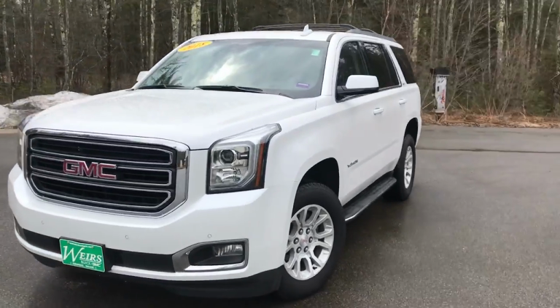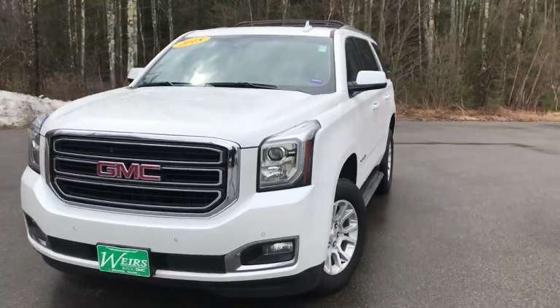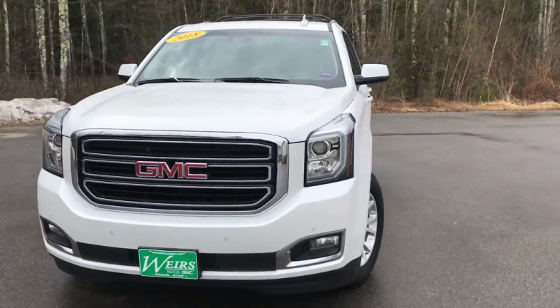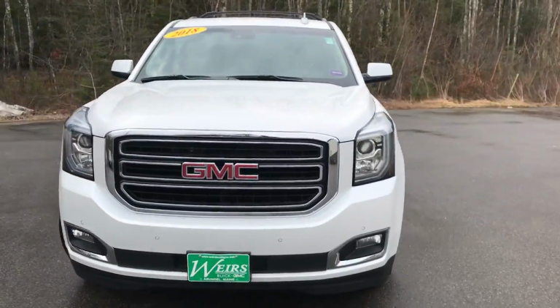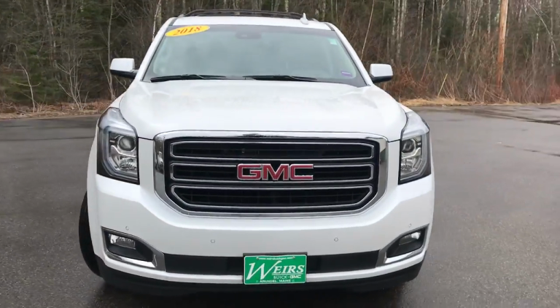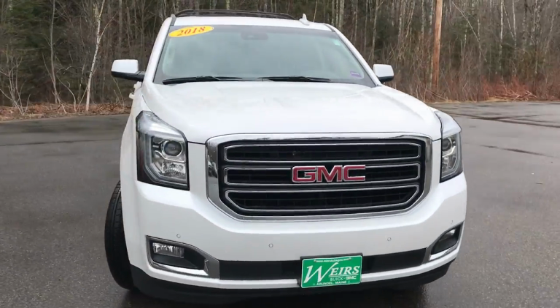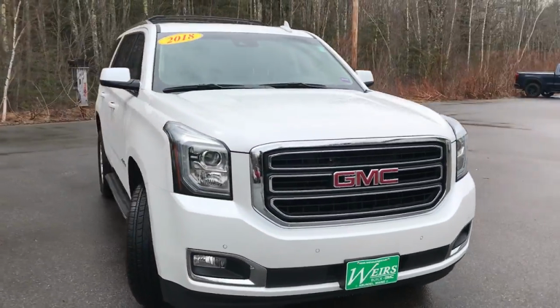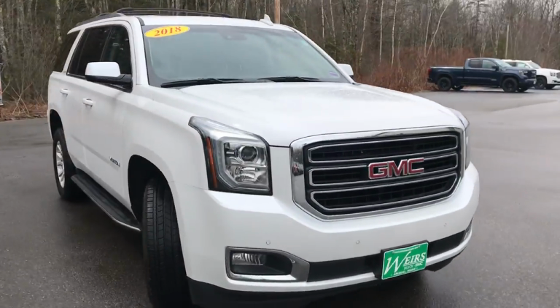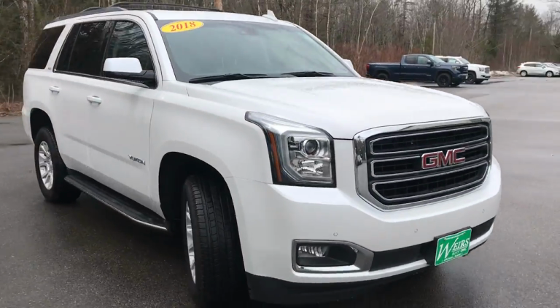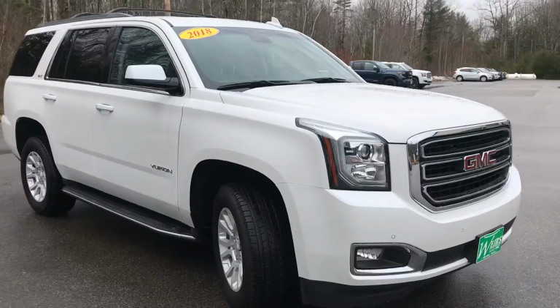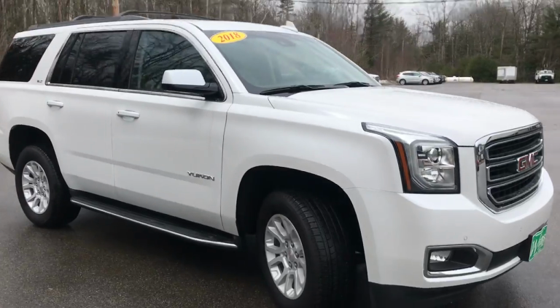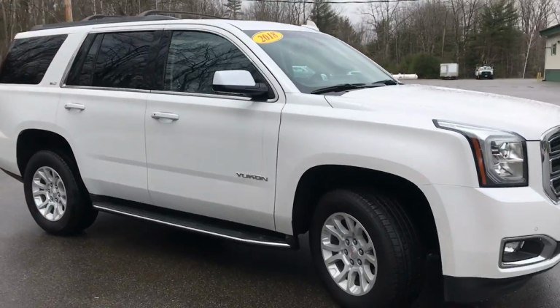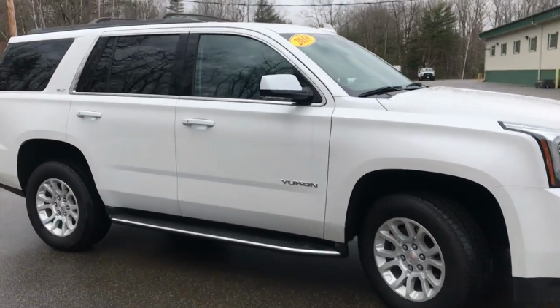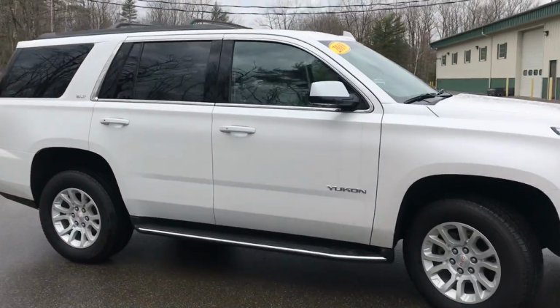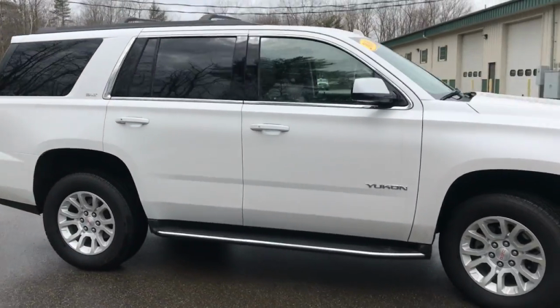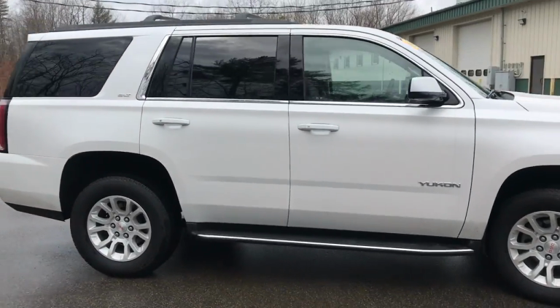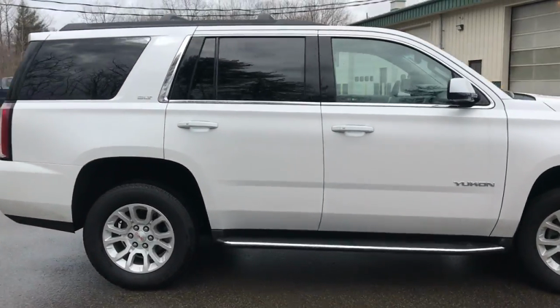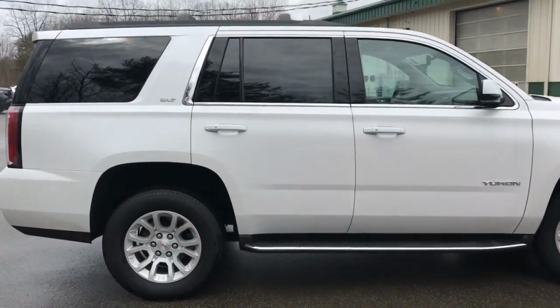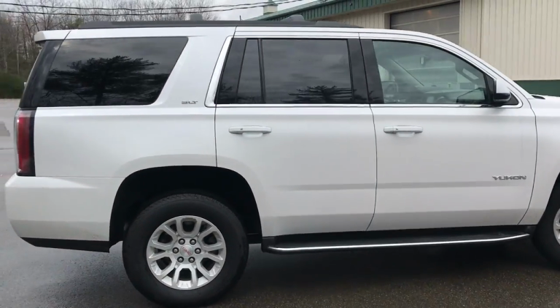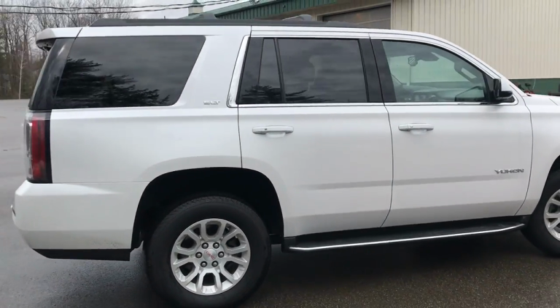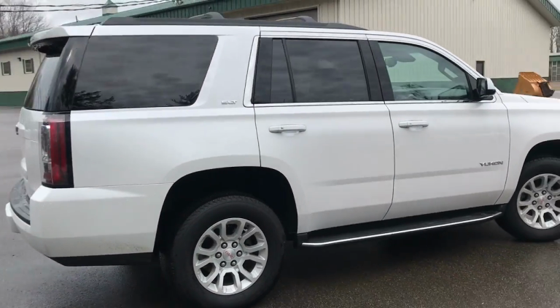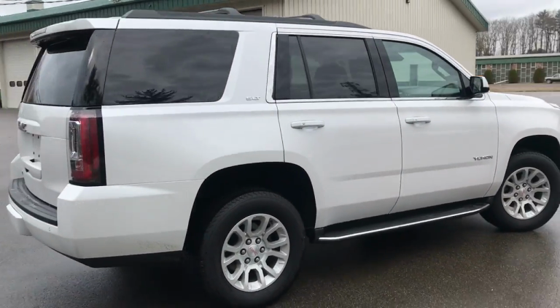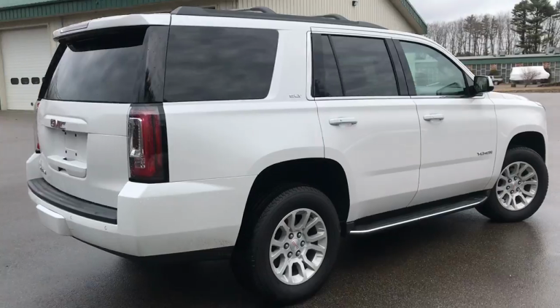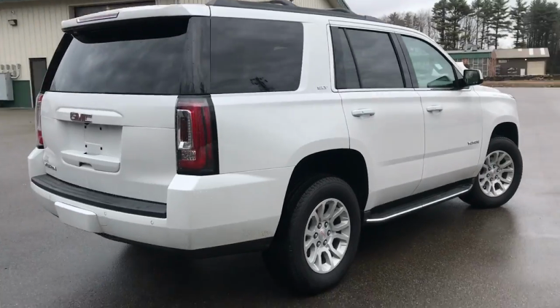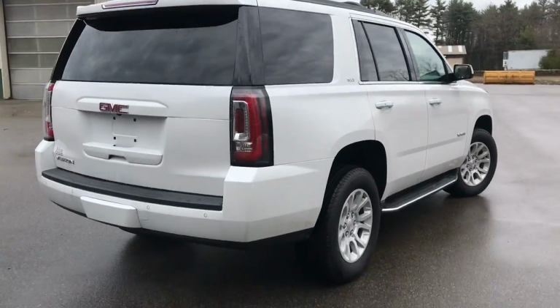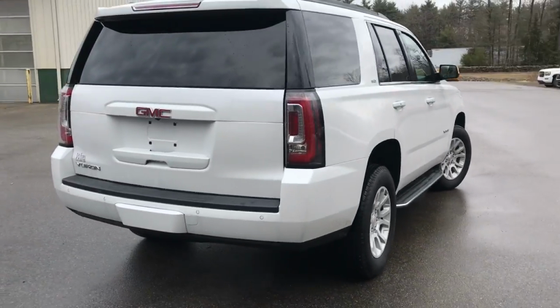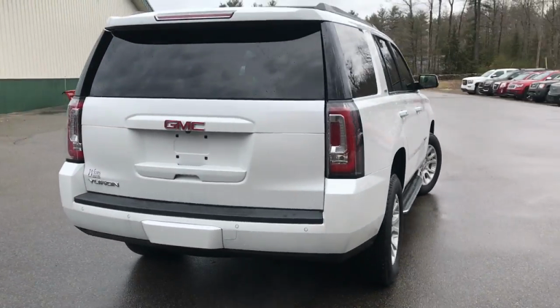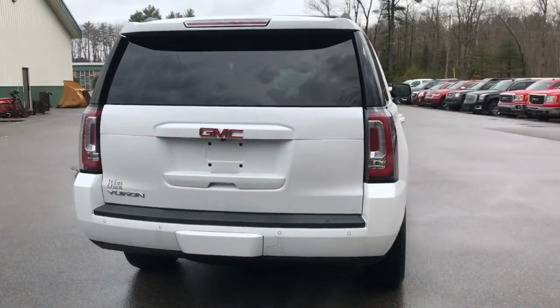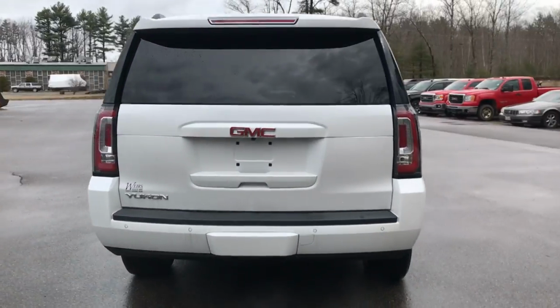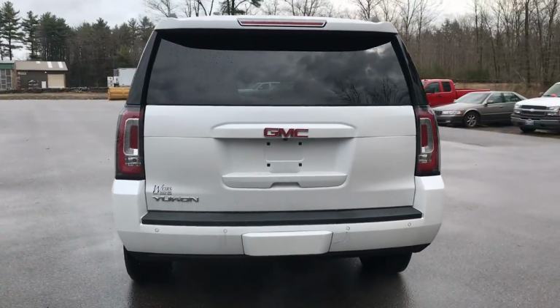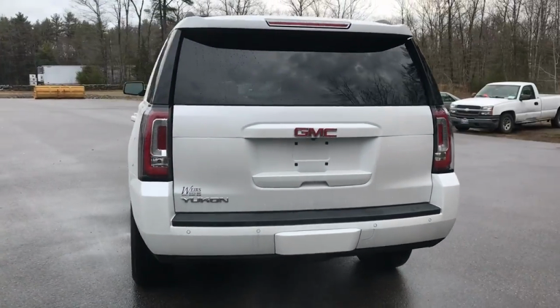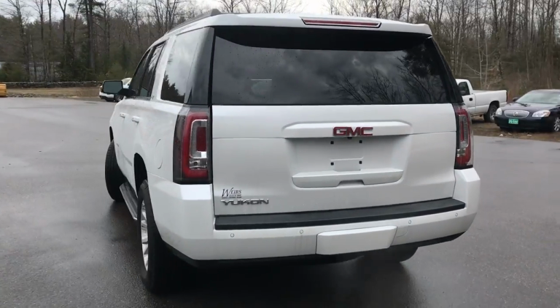Good morning. Over here at Weir's Buick GMC Route 1 in Arundel, Maine. Wanted to do a quick walk-around video of this 2018 GMC Yukon SLT four-wheel drive that we have here at the dealership.